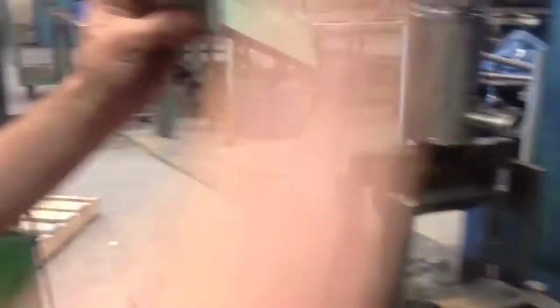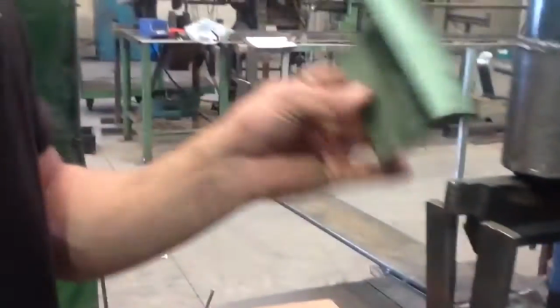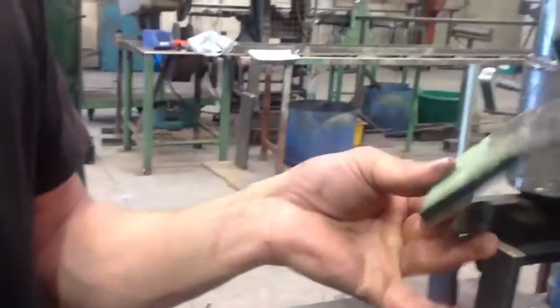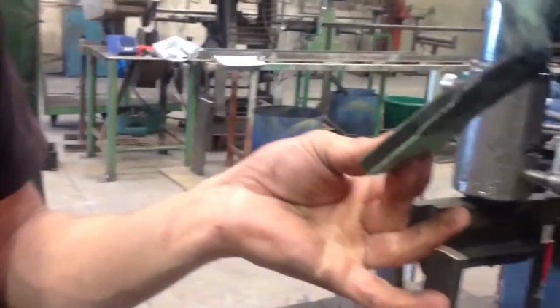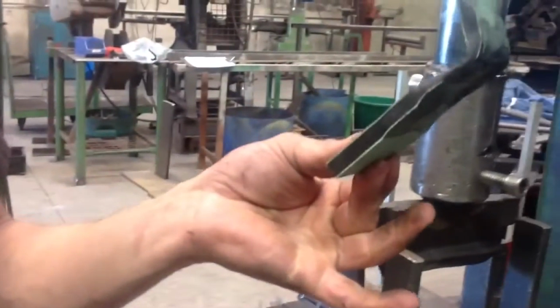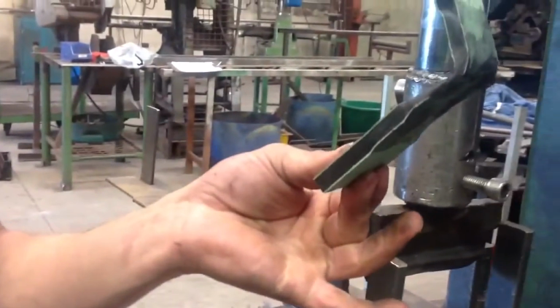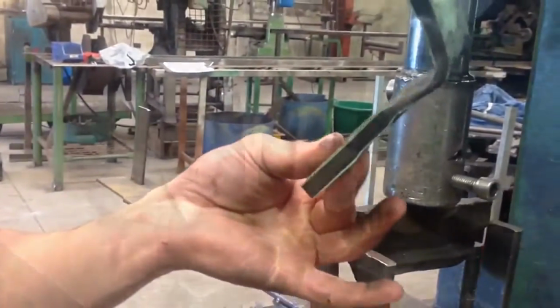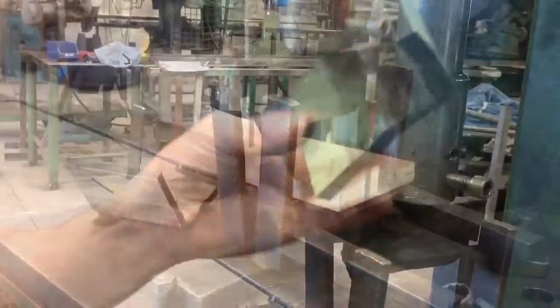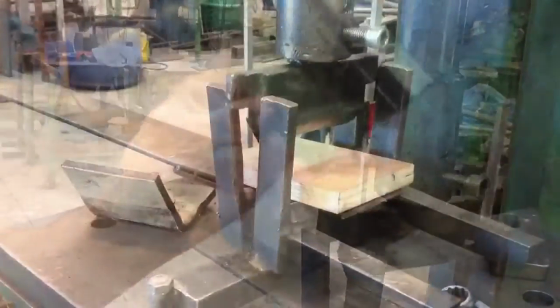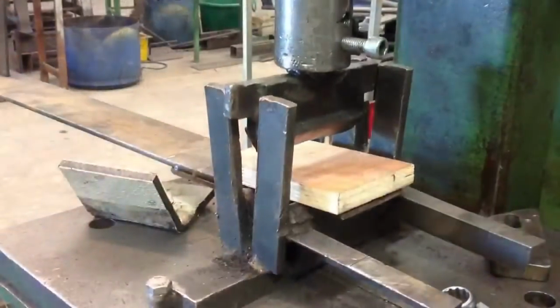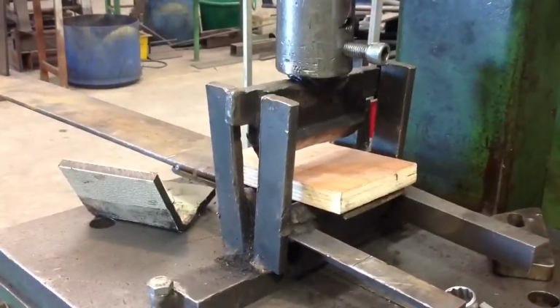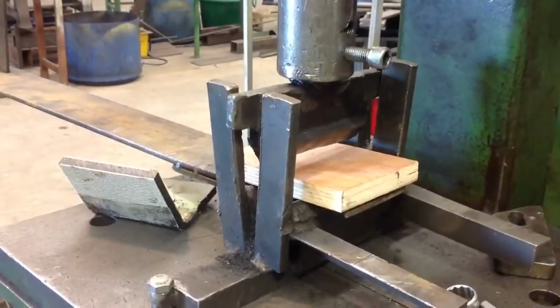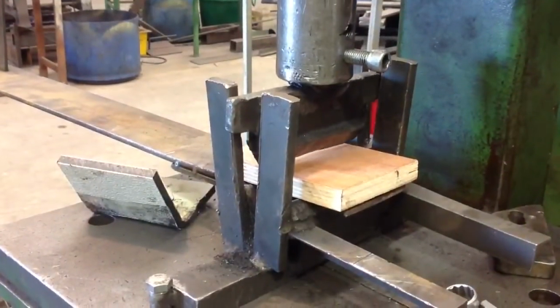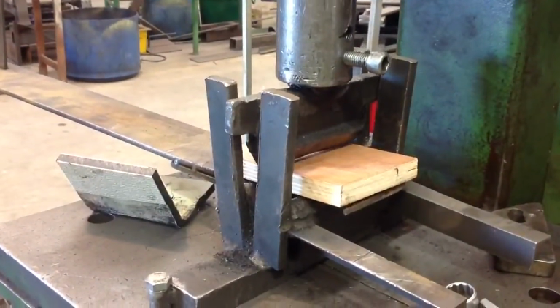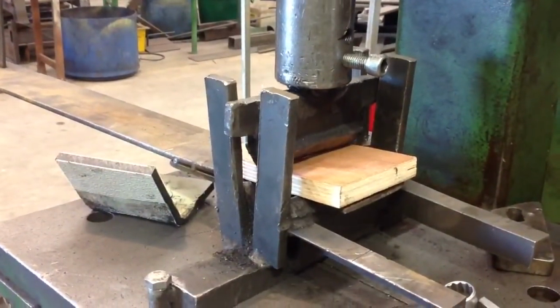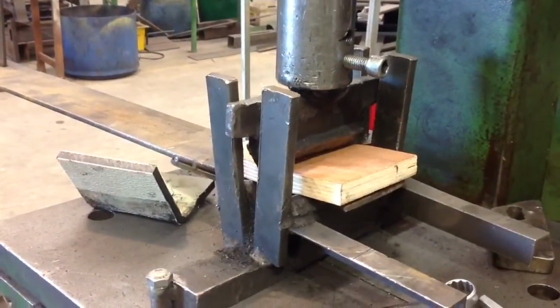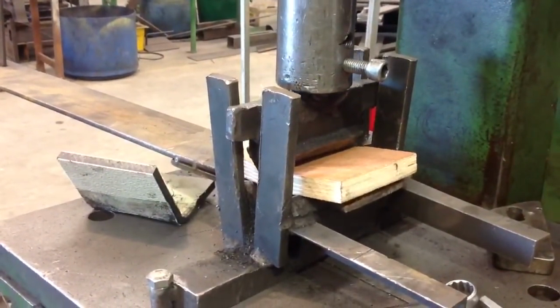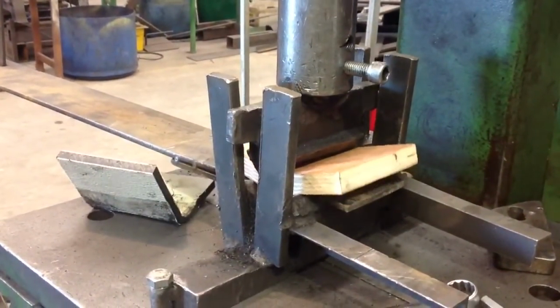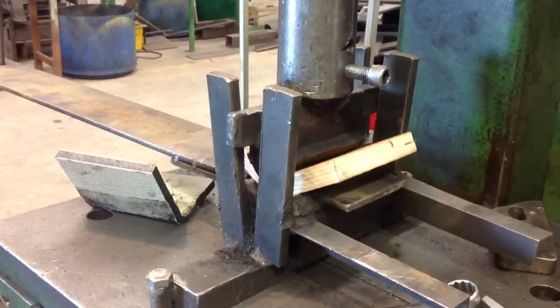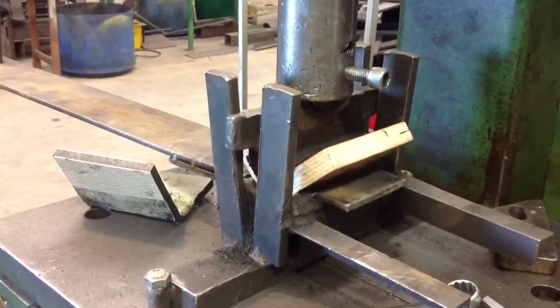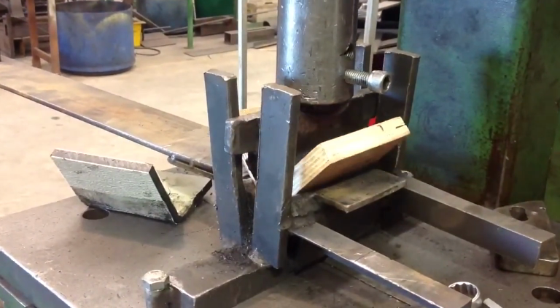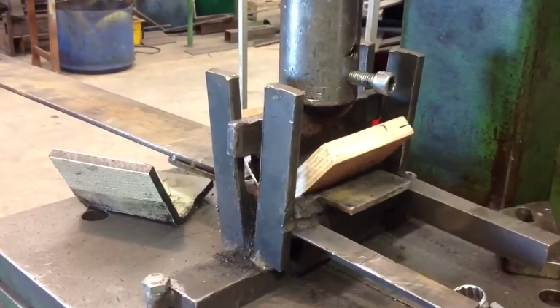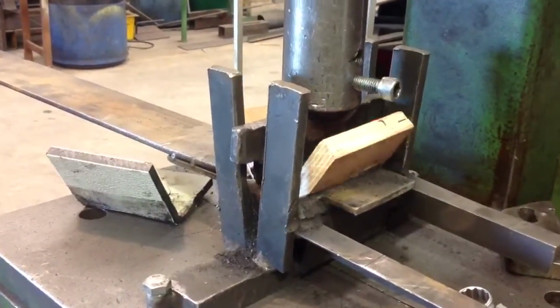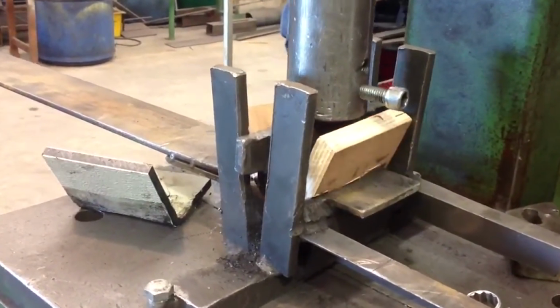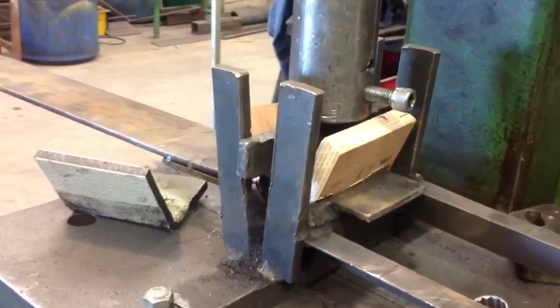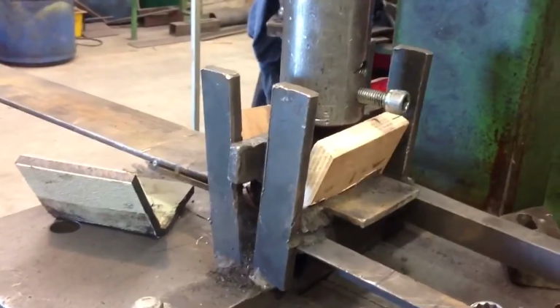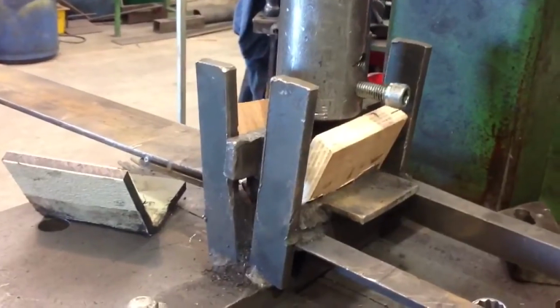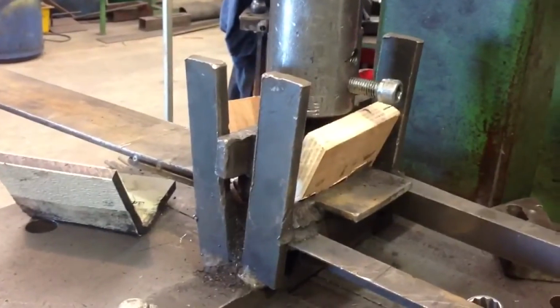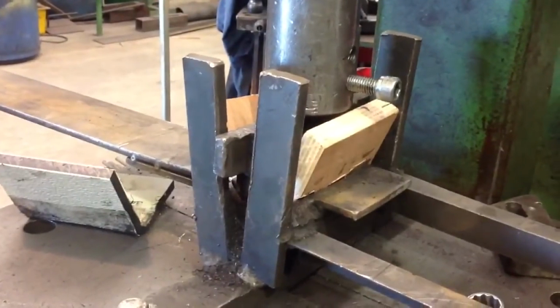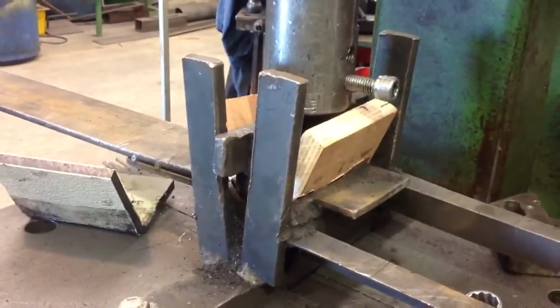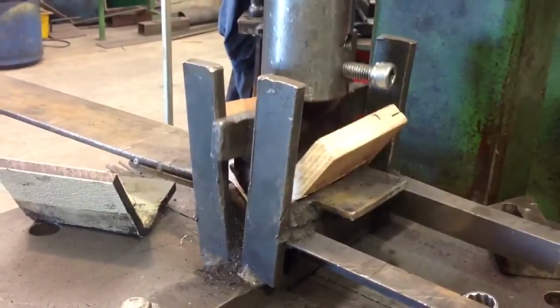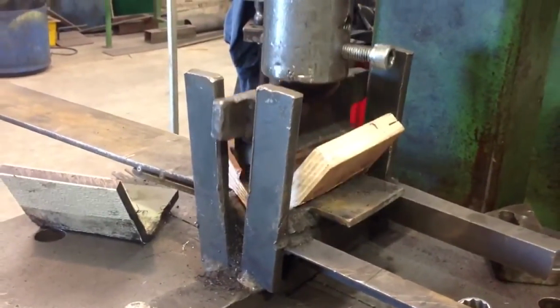Let's see what happens when we apply the same pressure test to a piece of plywood. As you can see, only a quarter of the way through, the plywood has snapped.